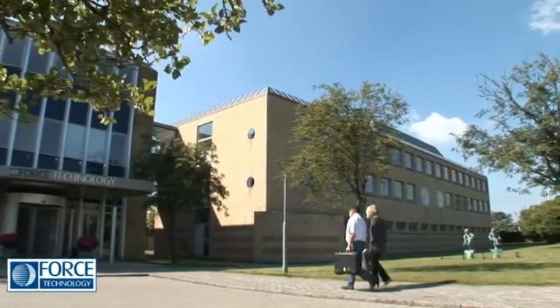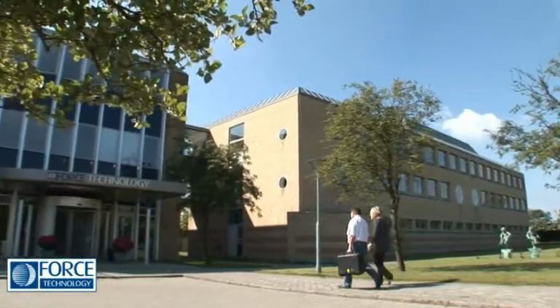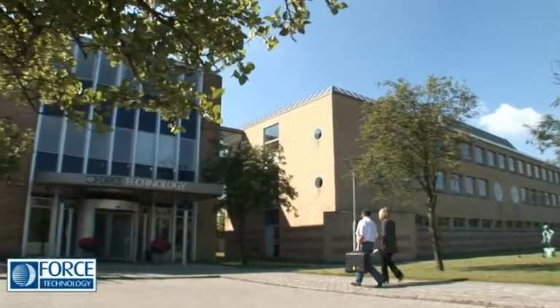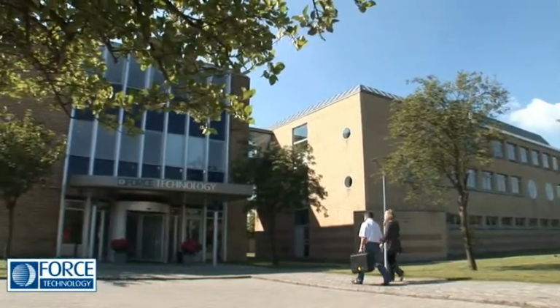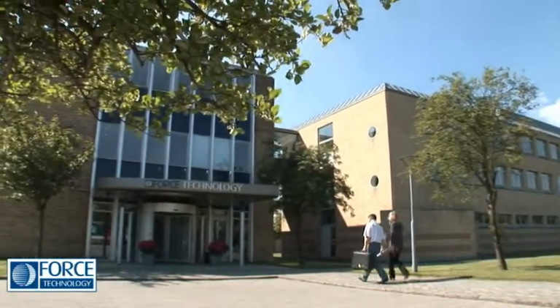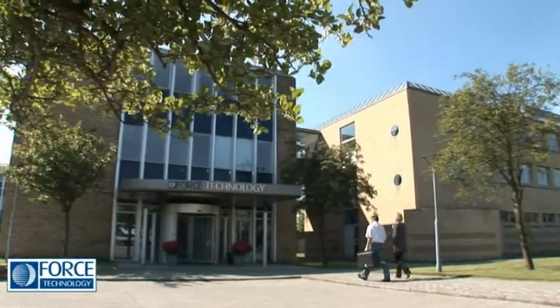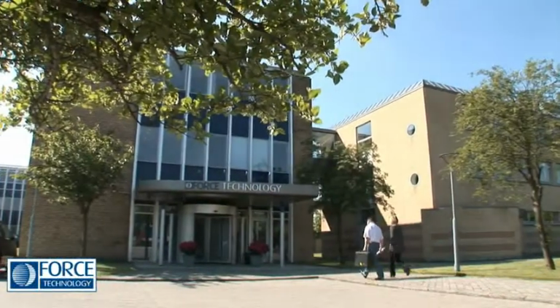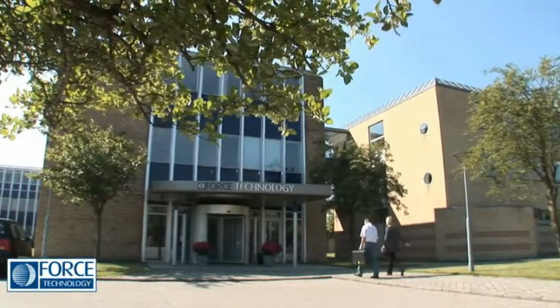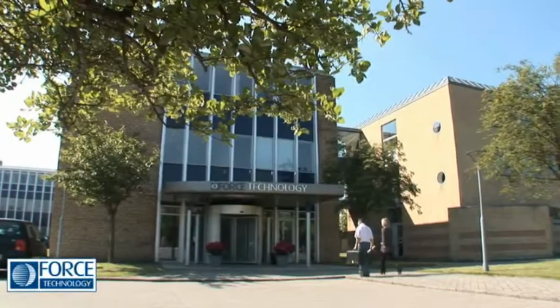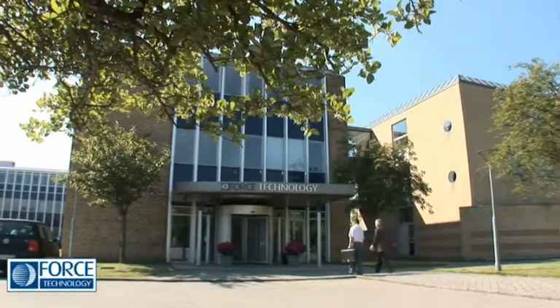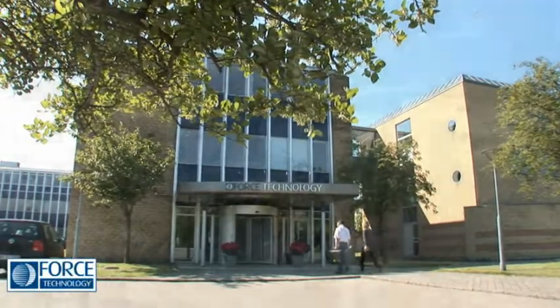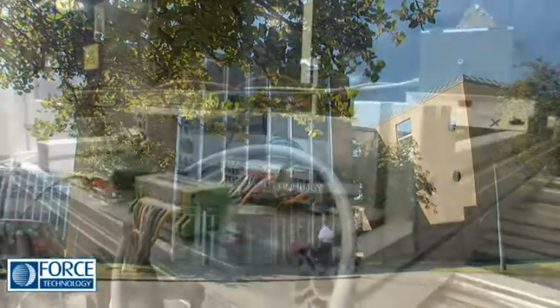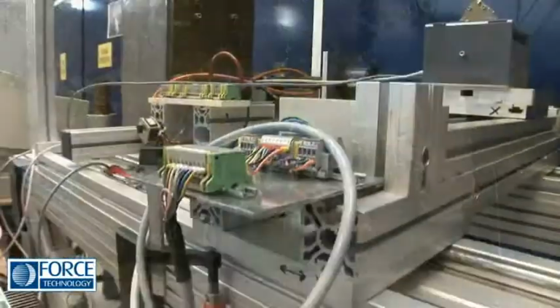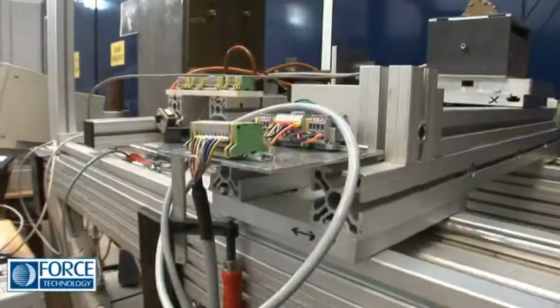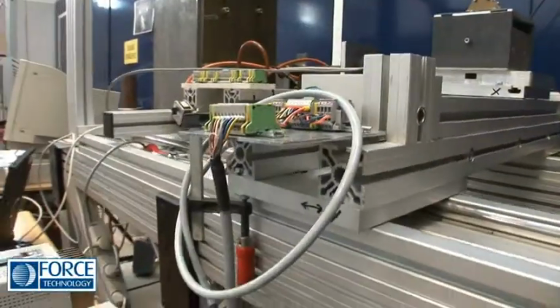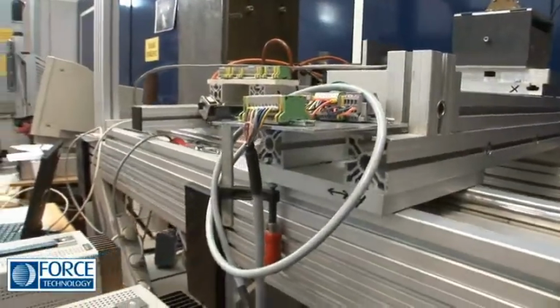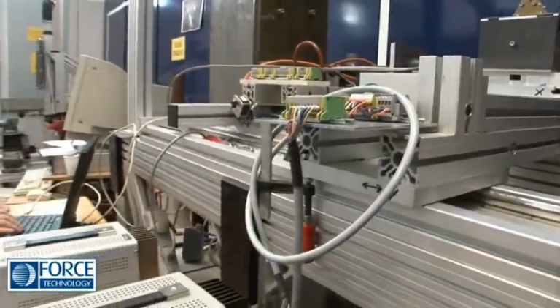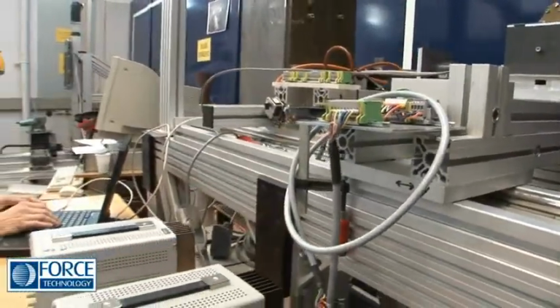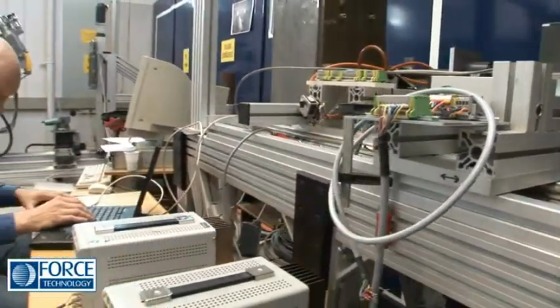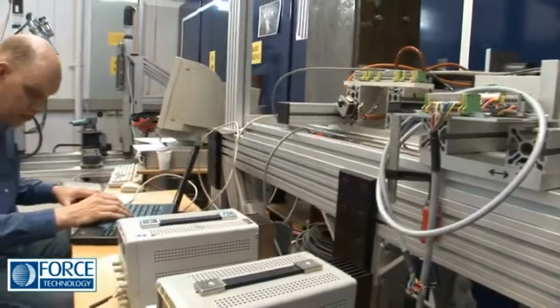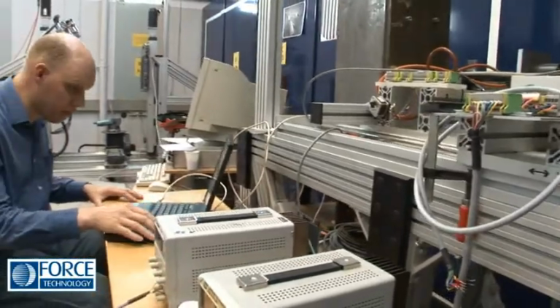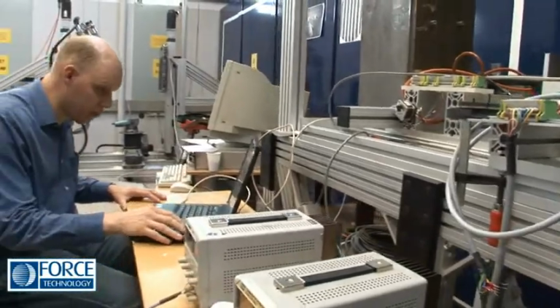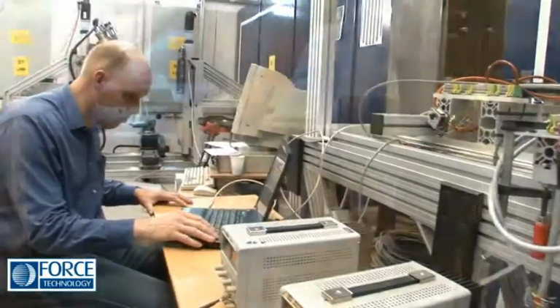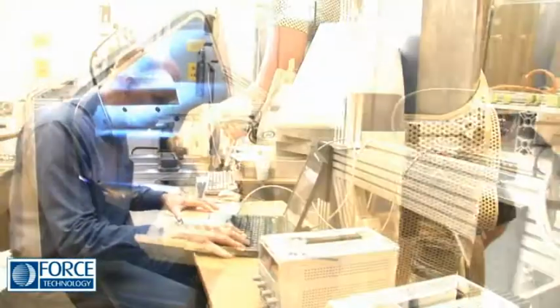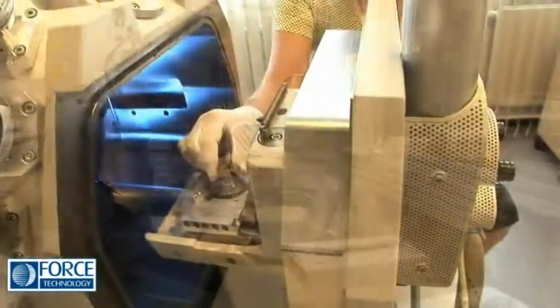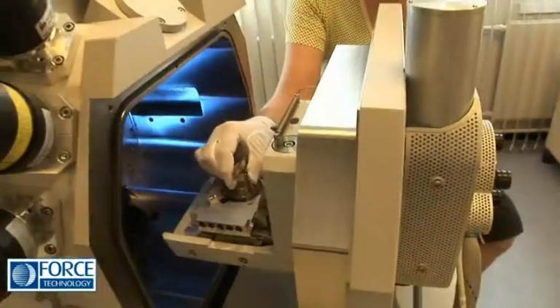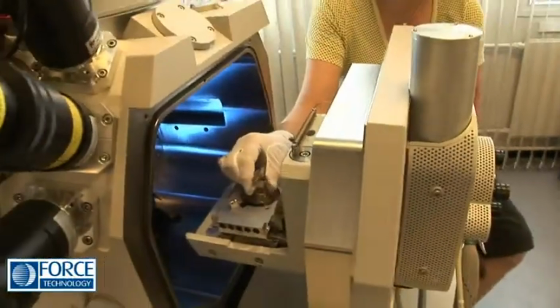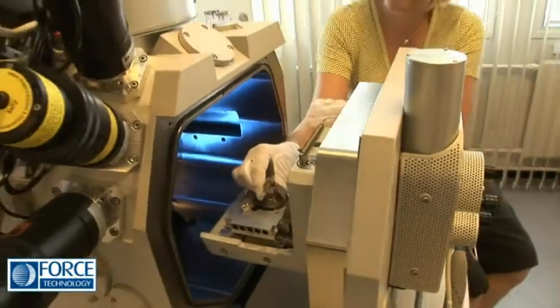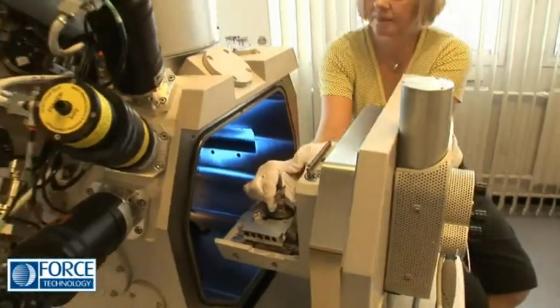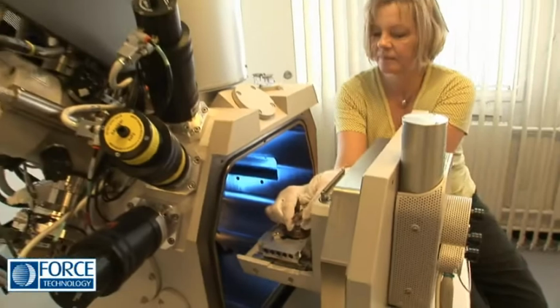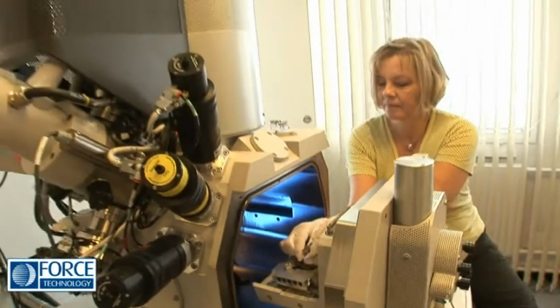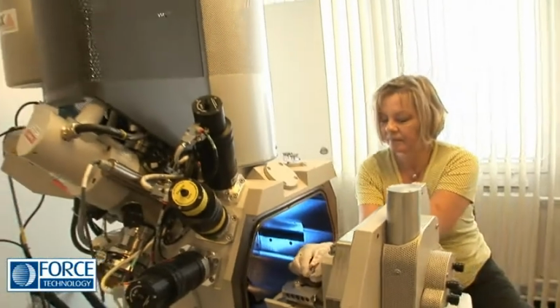Force Technology offers technological engineering consultancy services as well as products to a wide range of industries. Within inspection, verification and testing, we're a leading player.